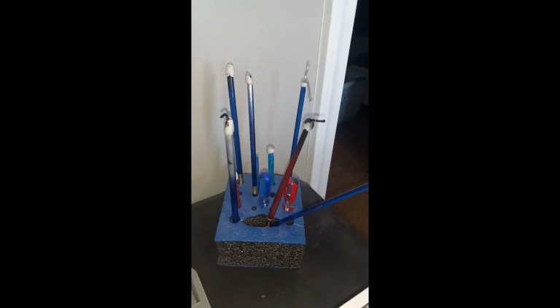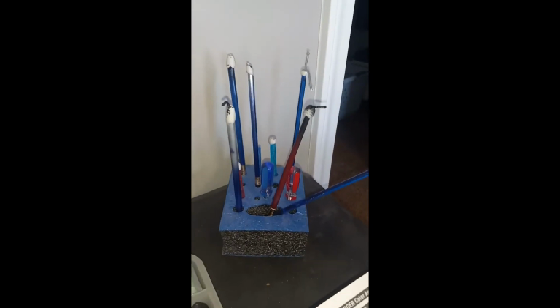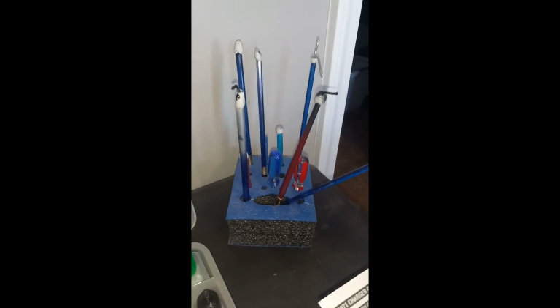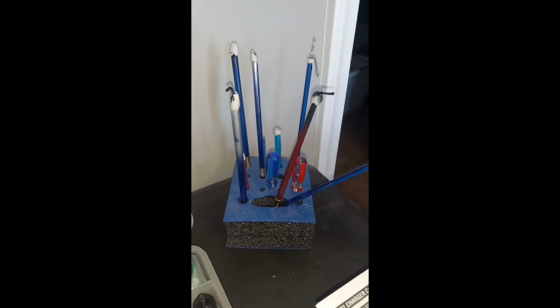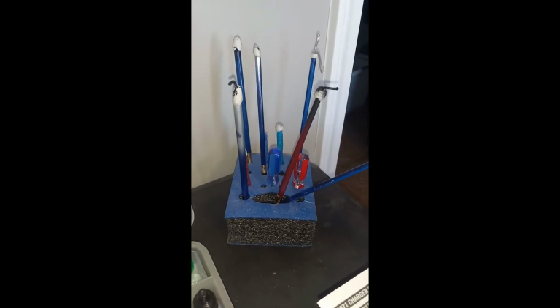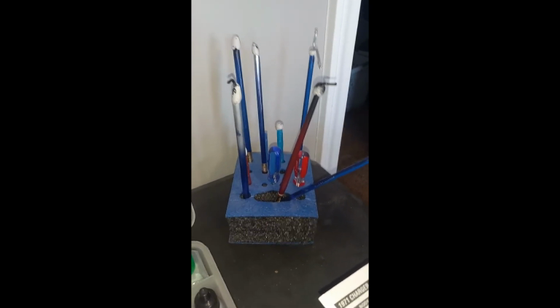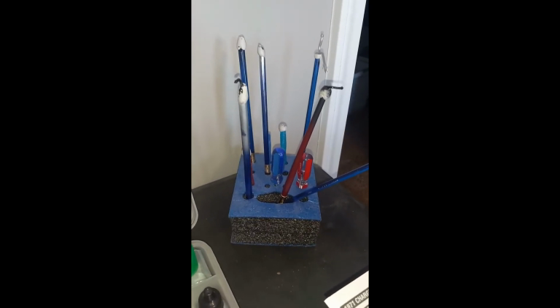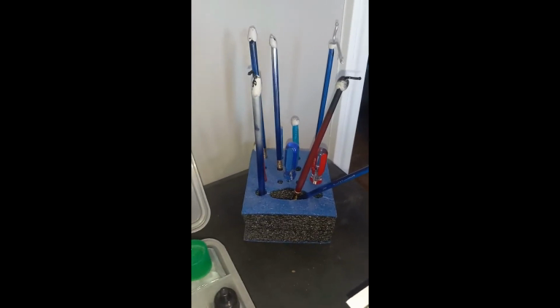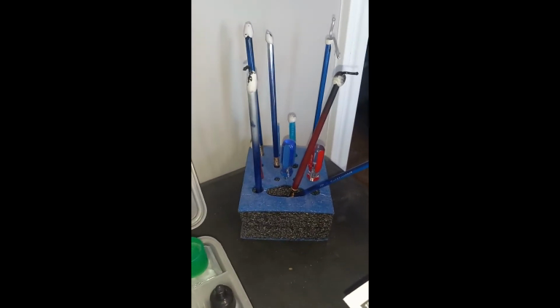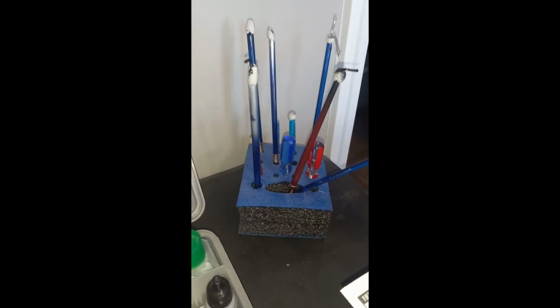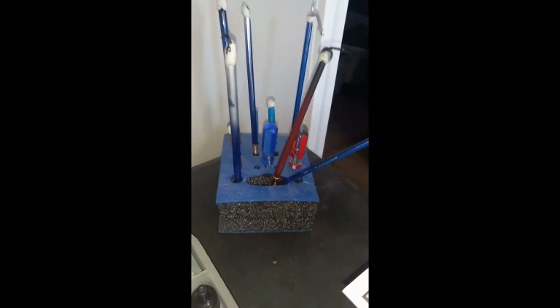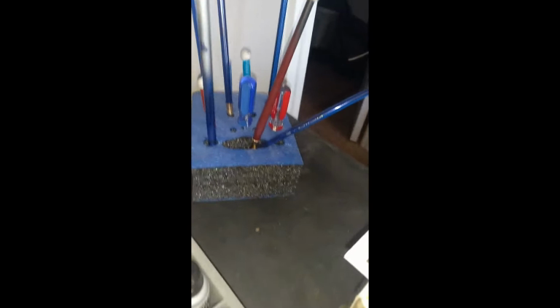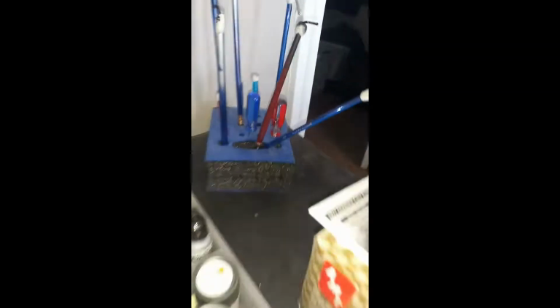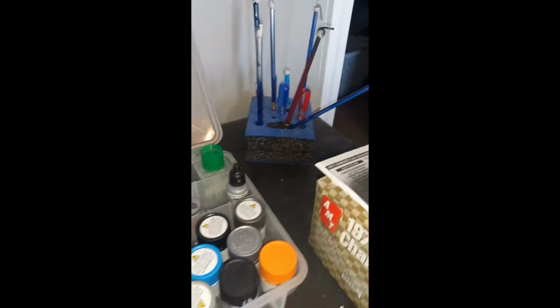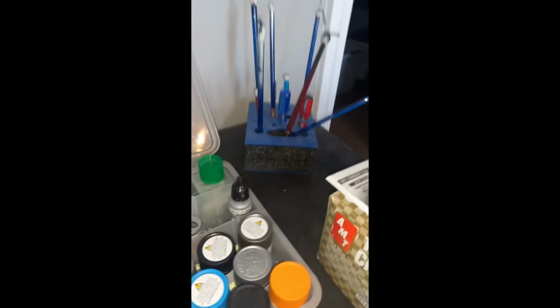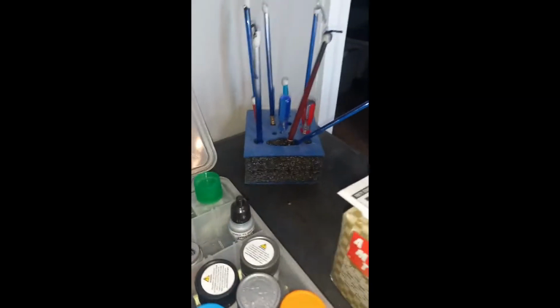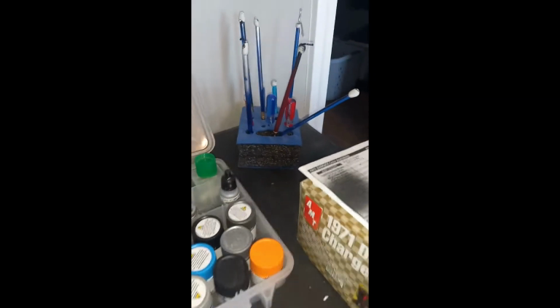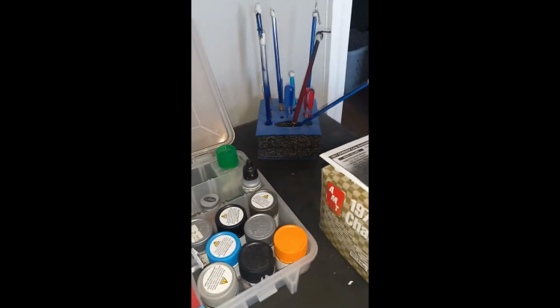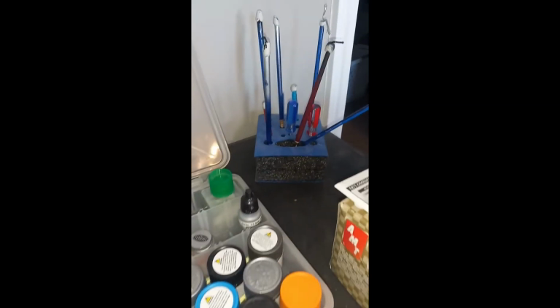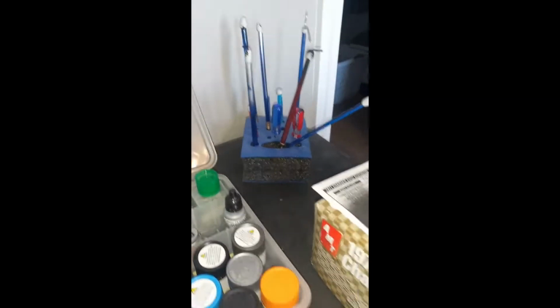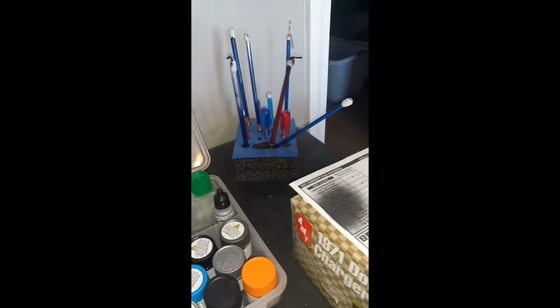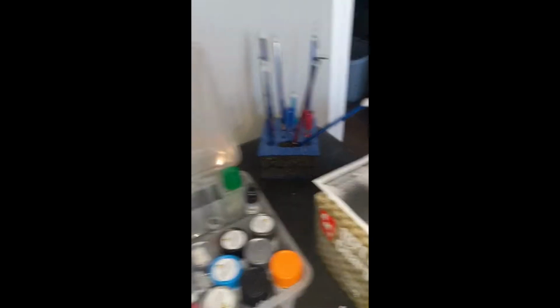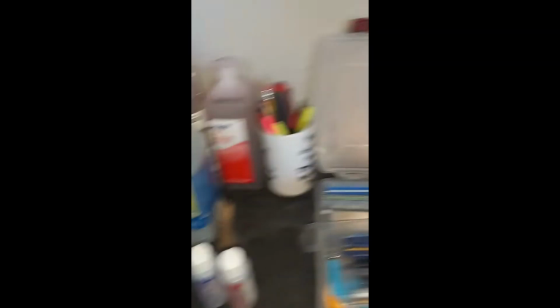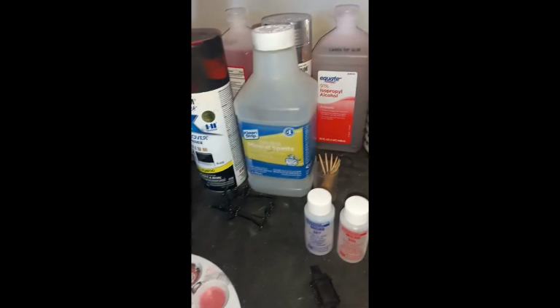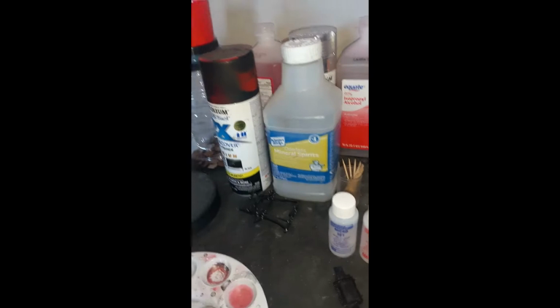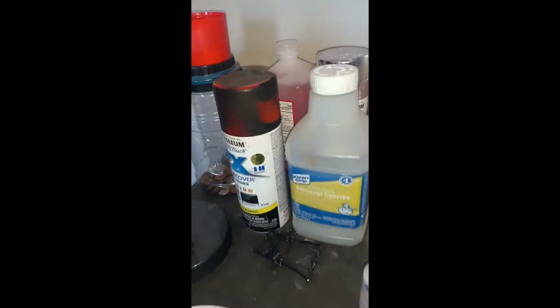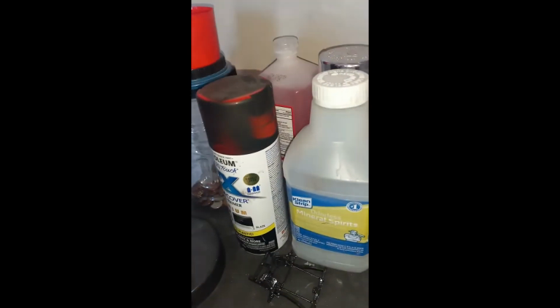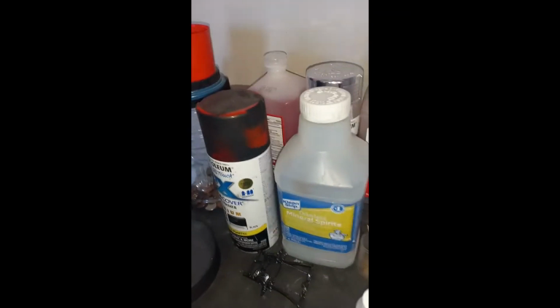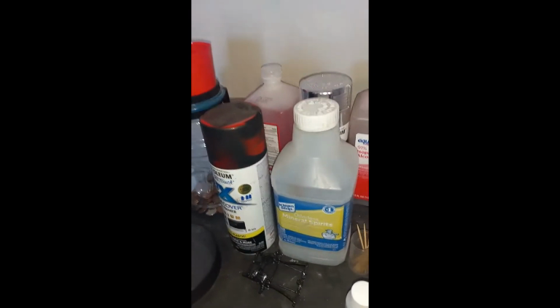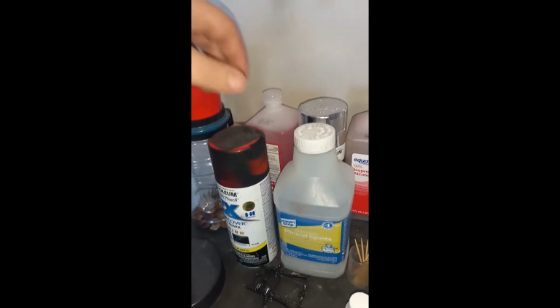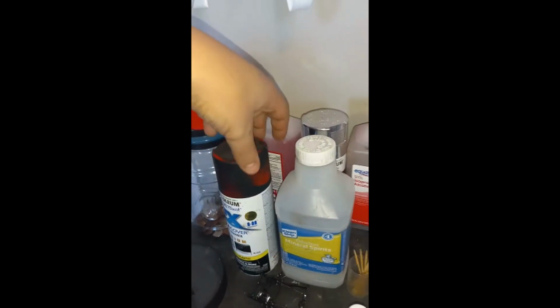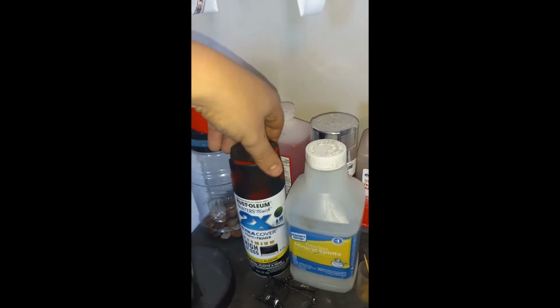They make paintbrush holders, but I believe you can probably get a piece of foam for next to nothing. Next up, I have spray paint.